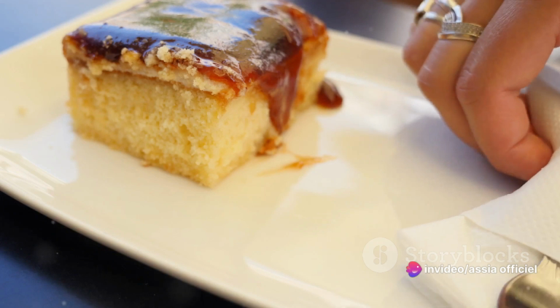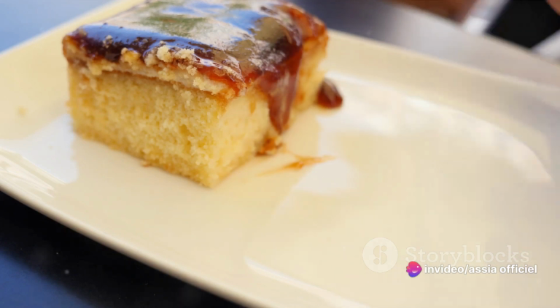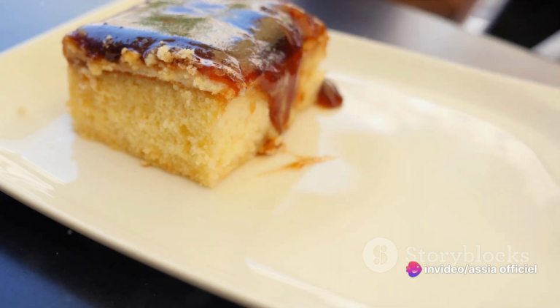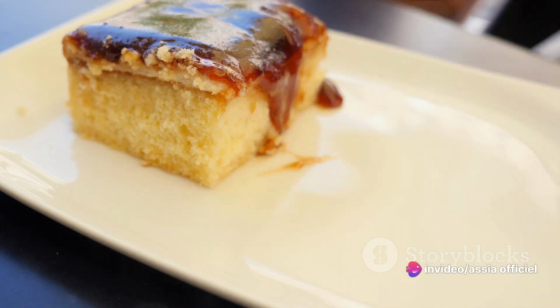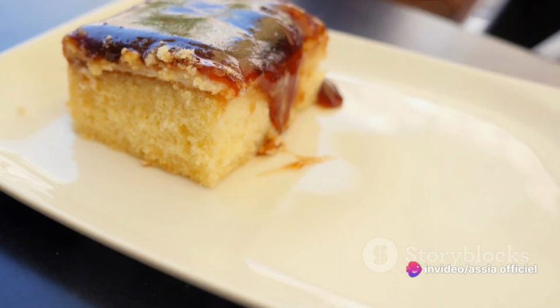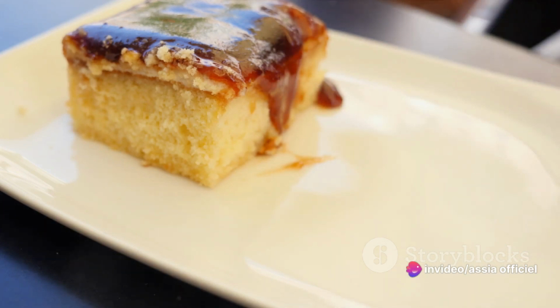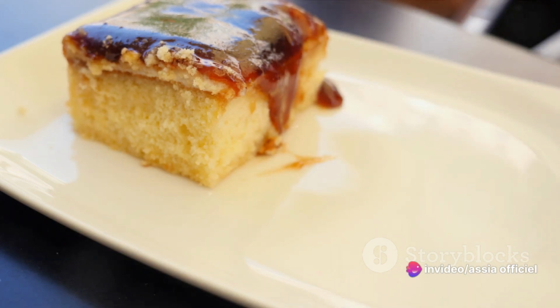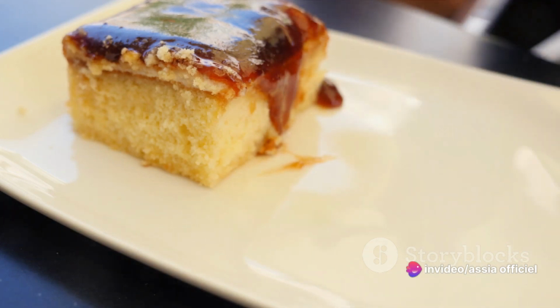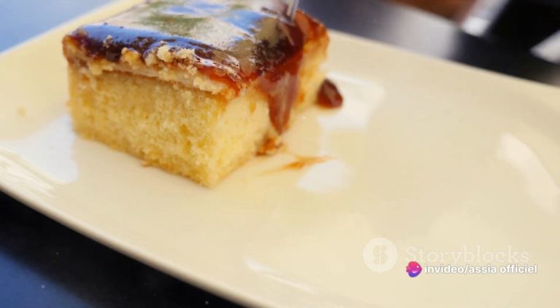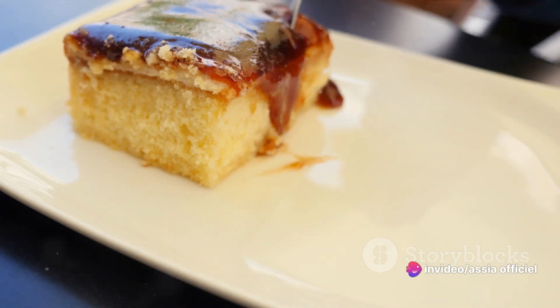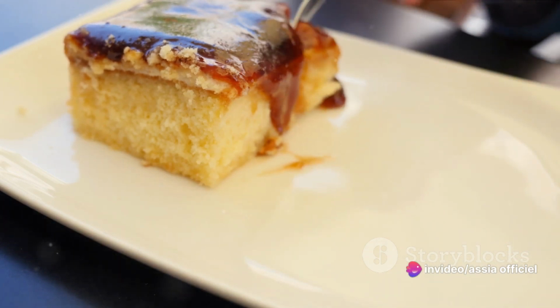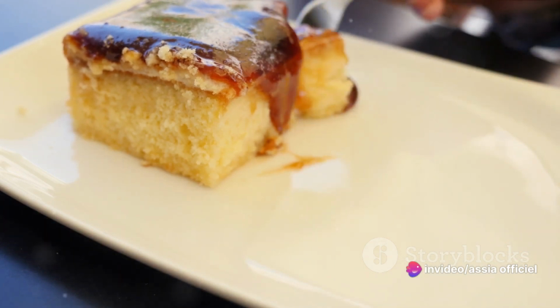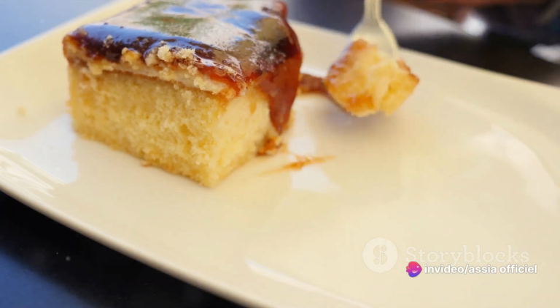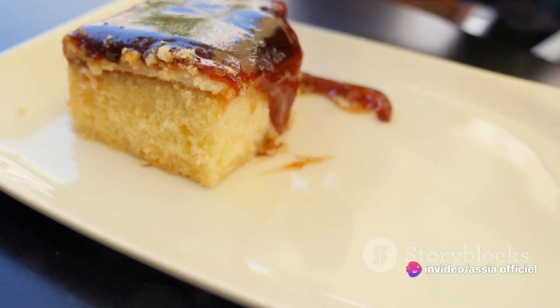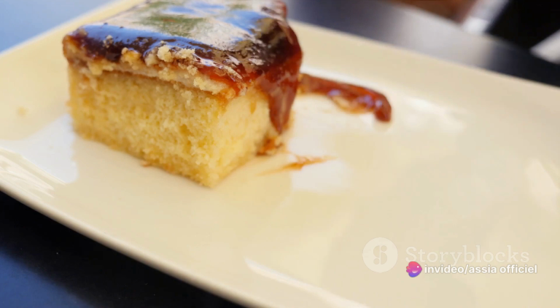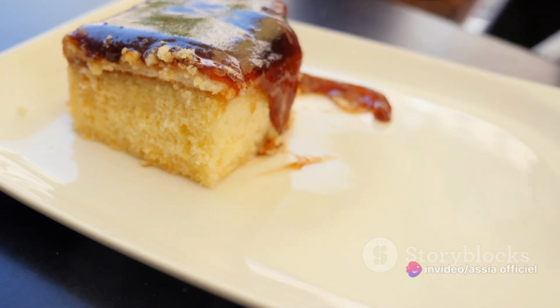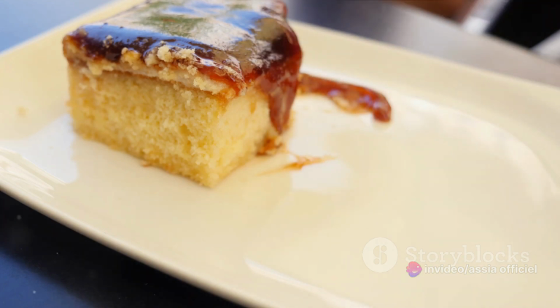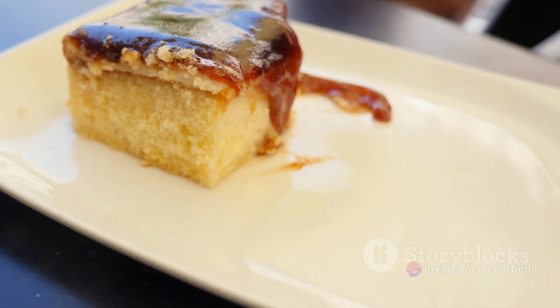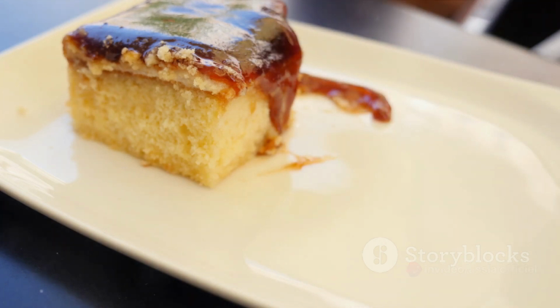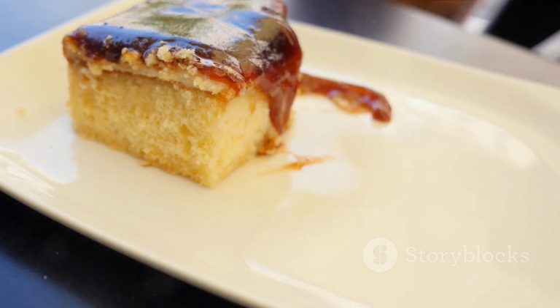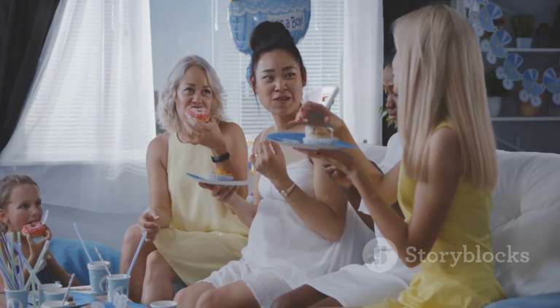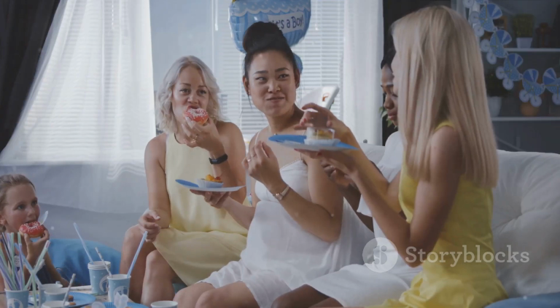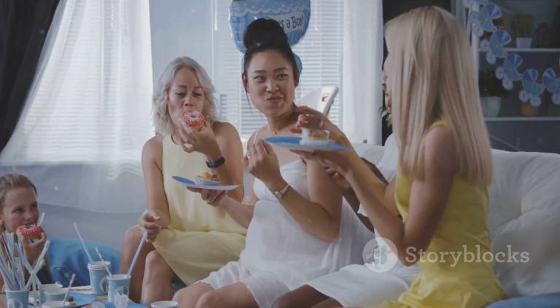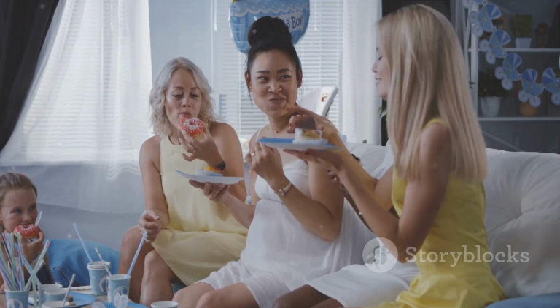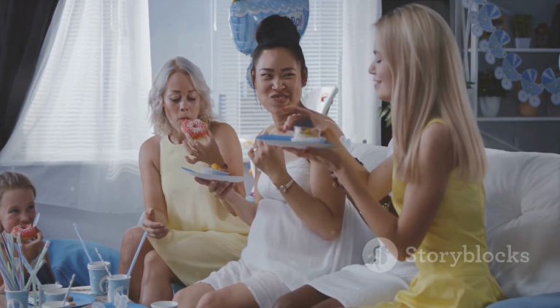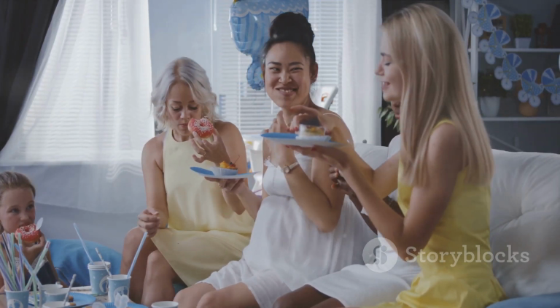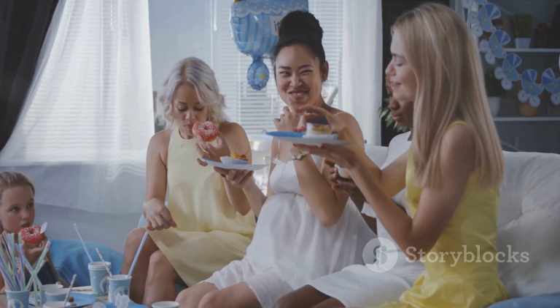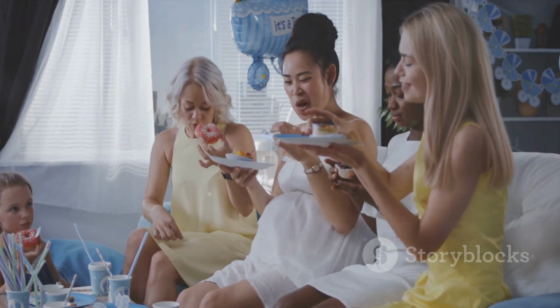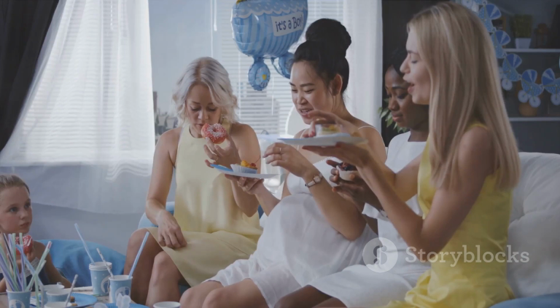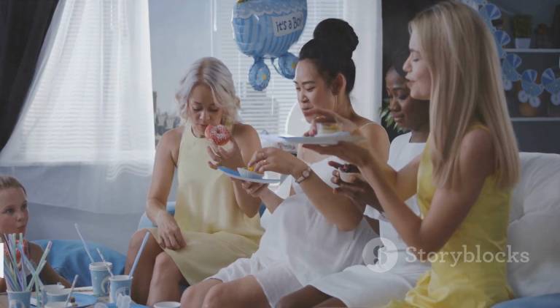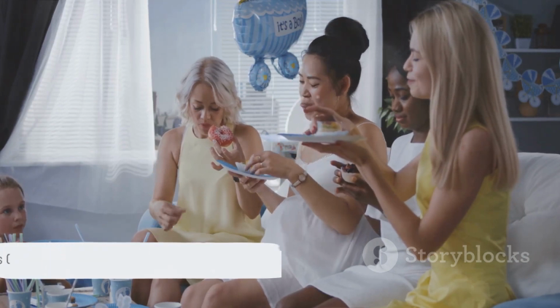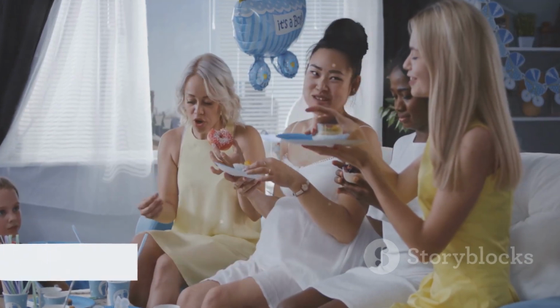Remember, cooking is an art that's meant to be shared. So don't hesitate to invite your friends over for a slice of this delightful dessert. After all, nothing brings people together like good food. Enjoy your tres leches cake.